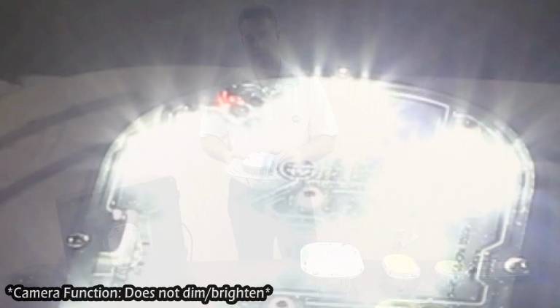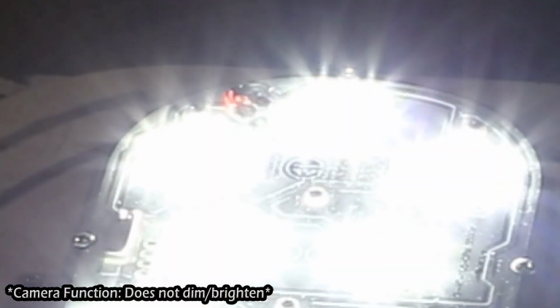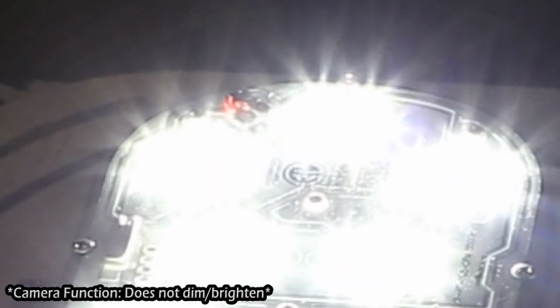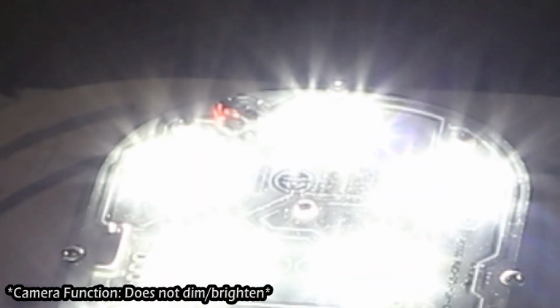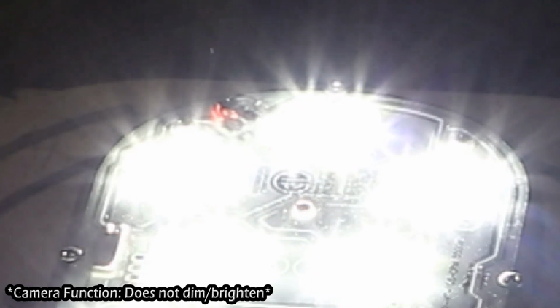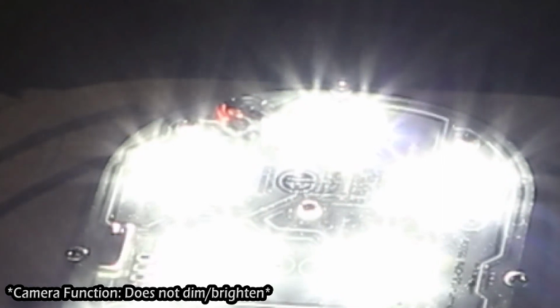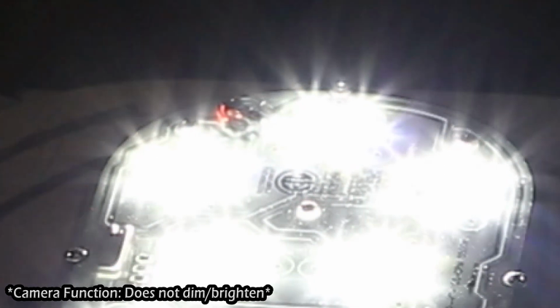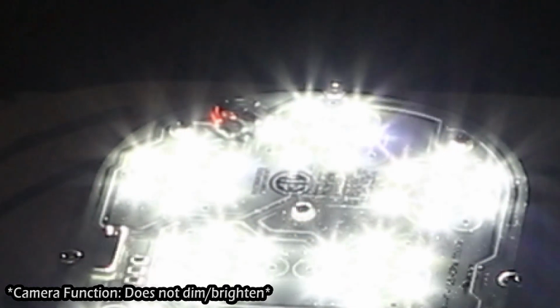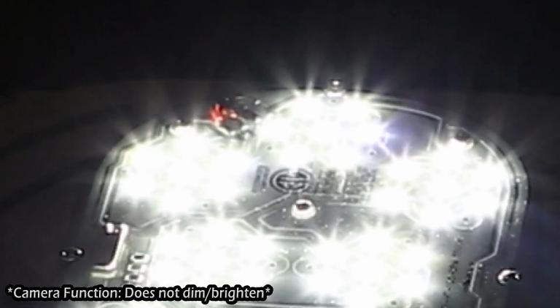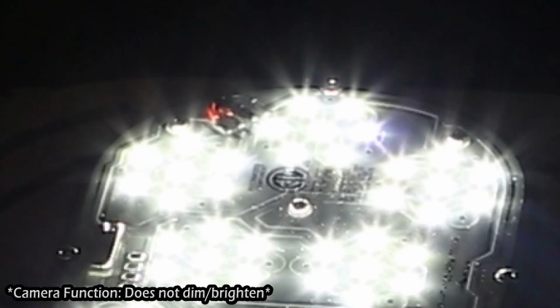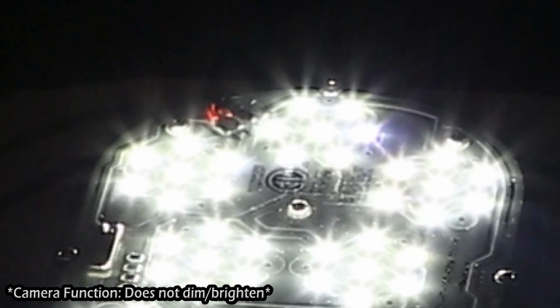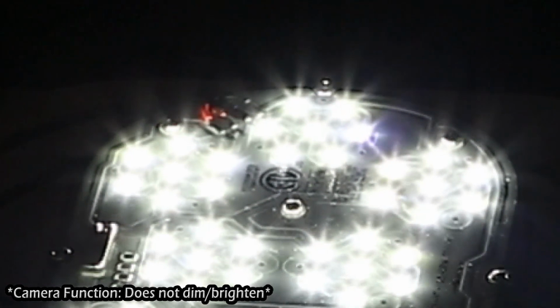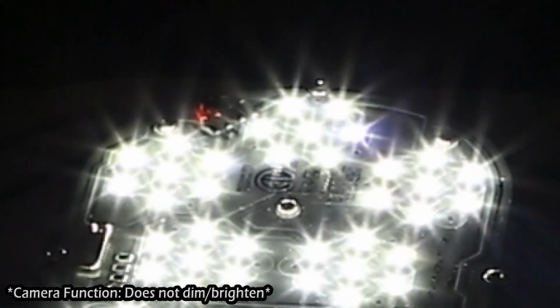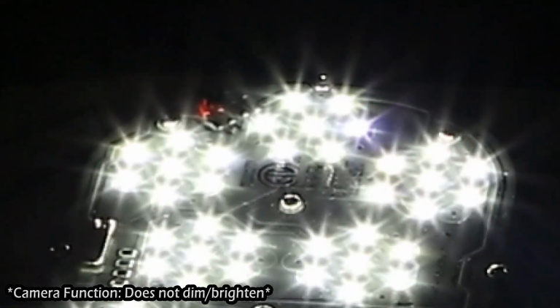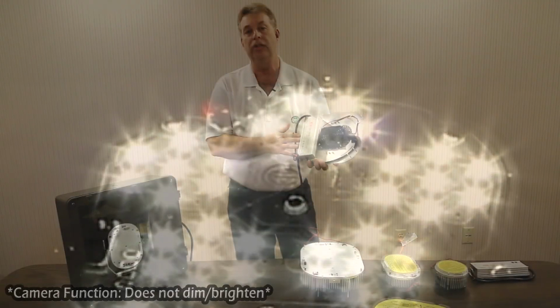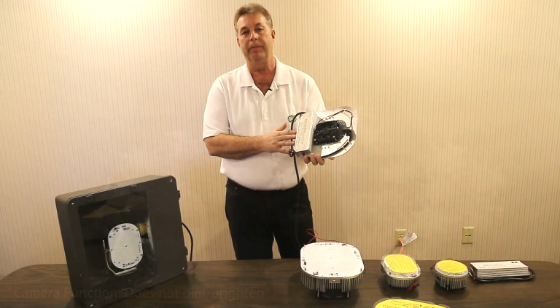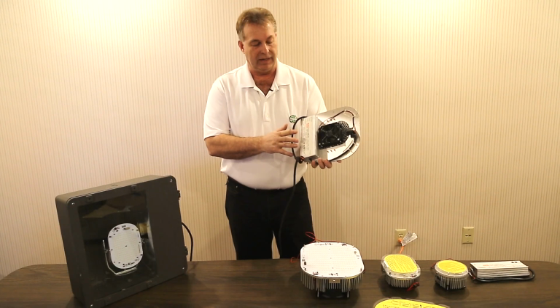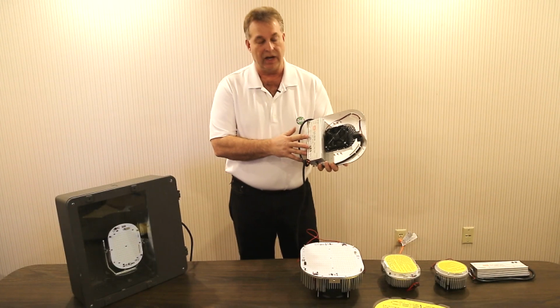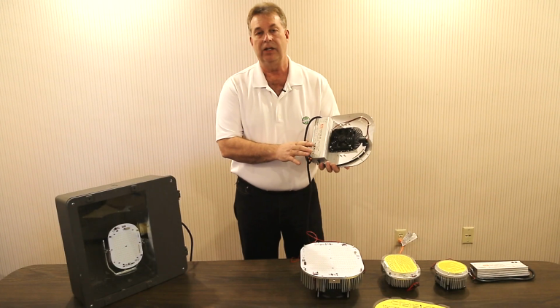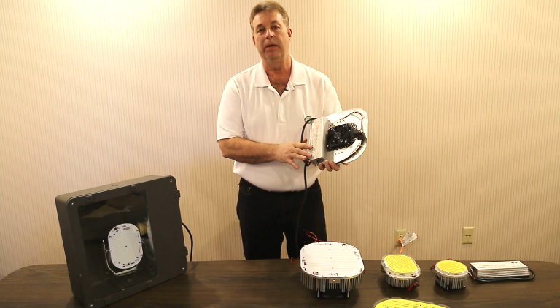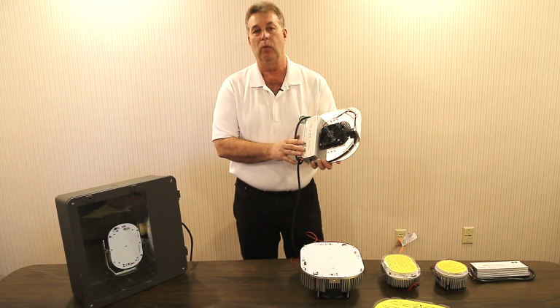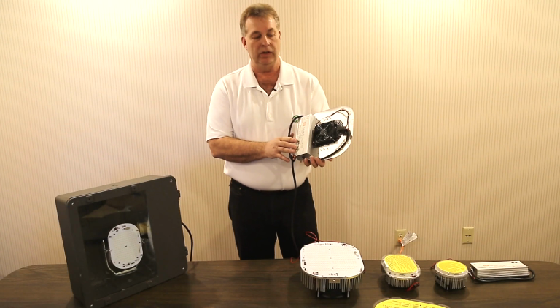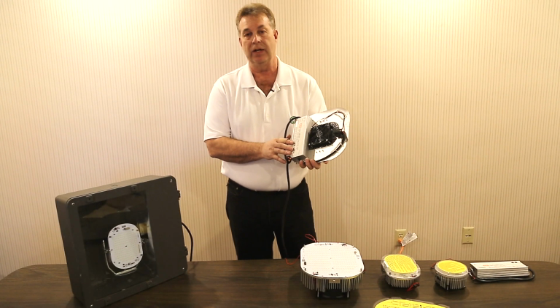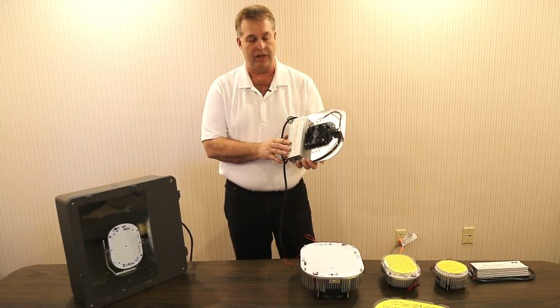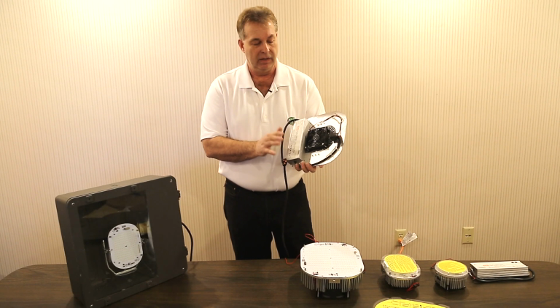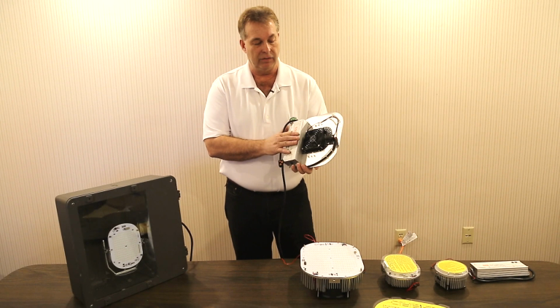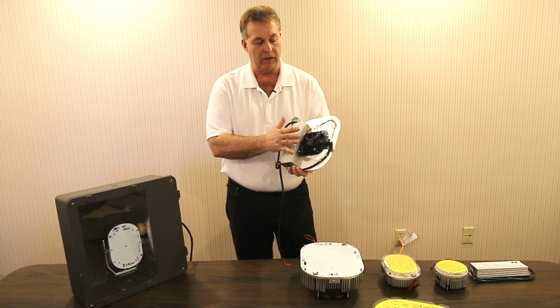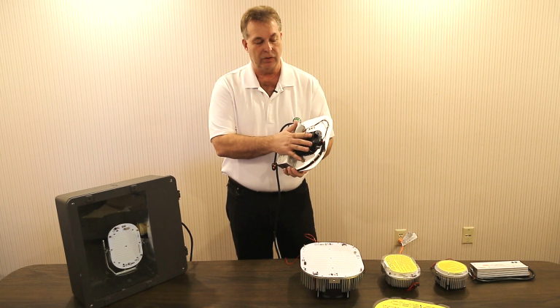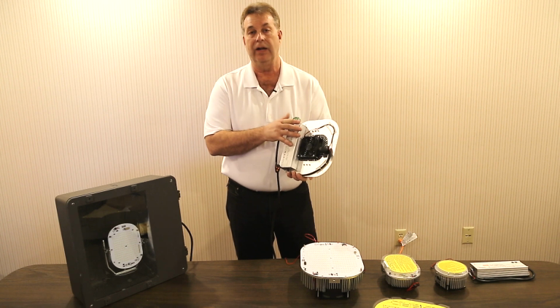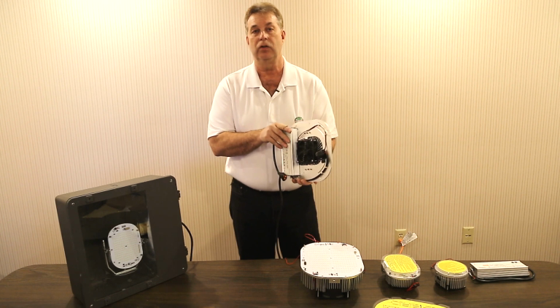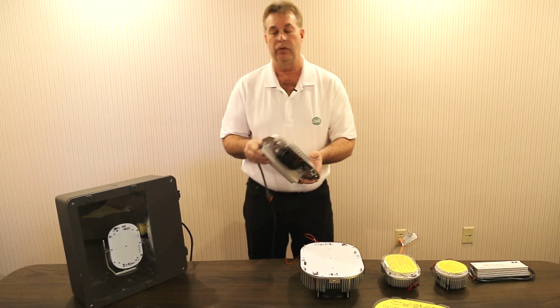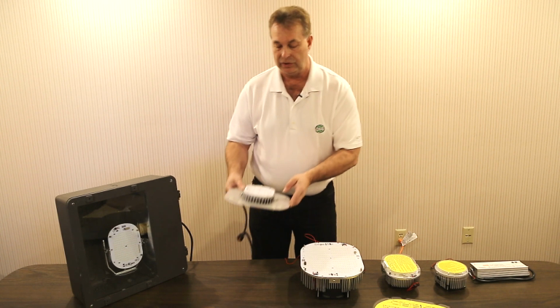These are traditionally used in Scottsdale type fixtures in gas station canopies. Here you'll see the LED driver that is designed to take your incoming power — 120 to 277 volts — and converts that over to run the LED at 24 volt DC.